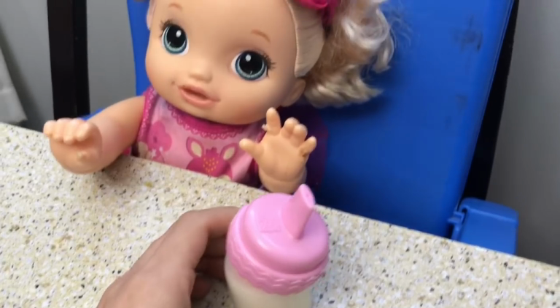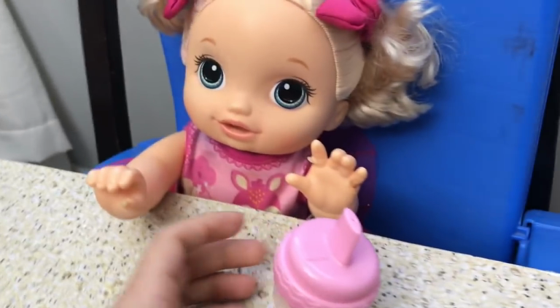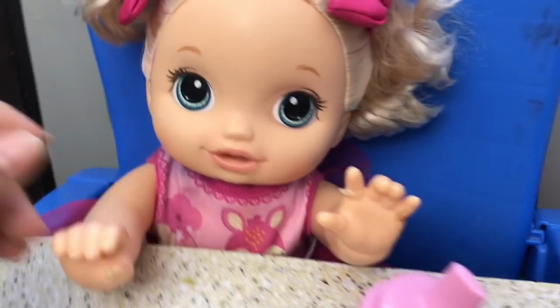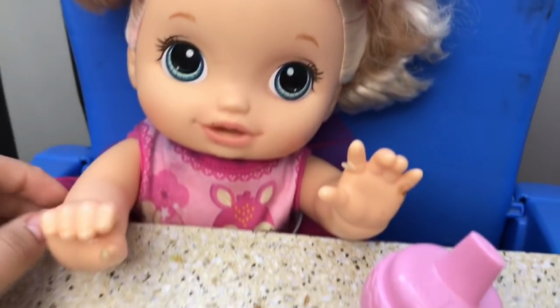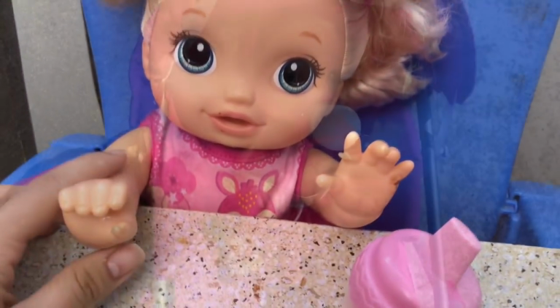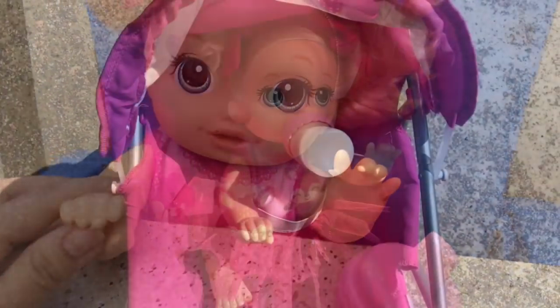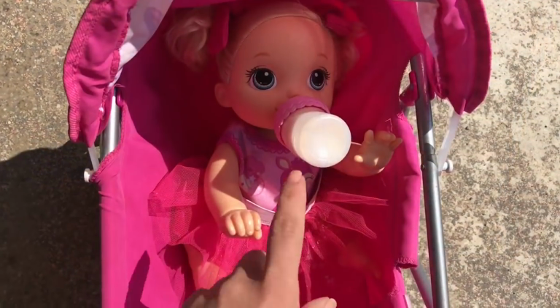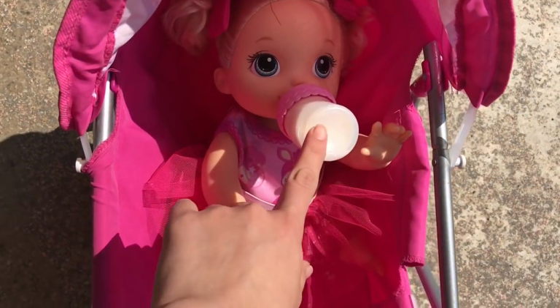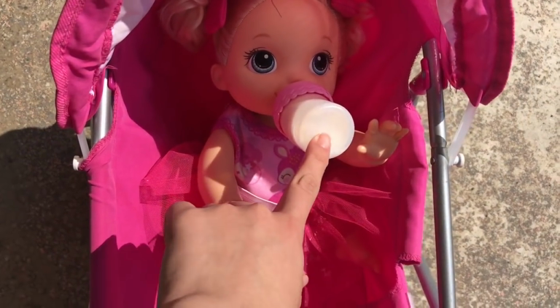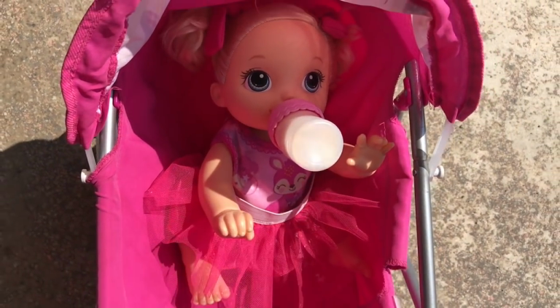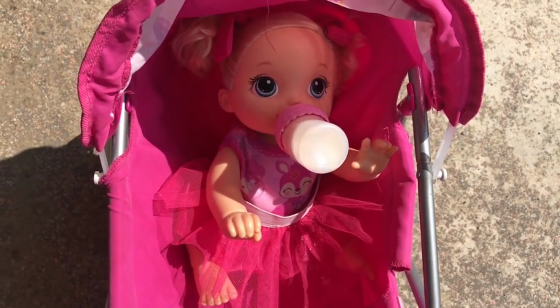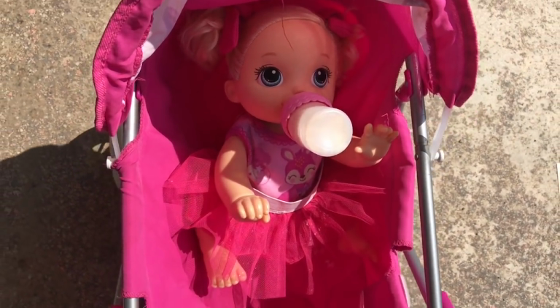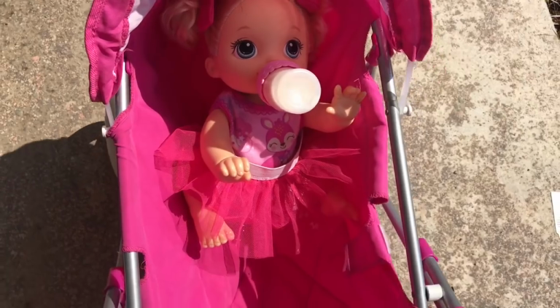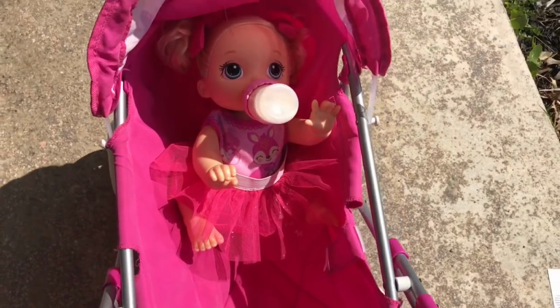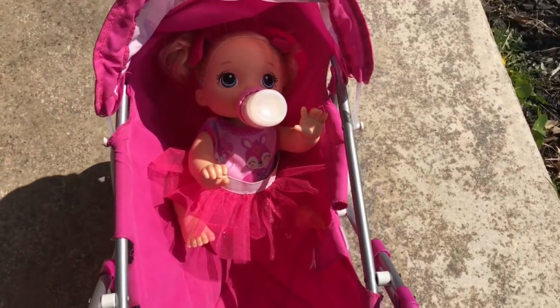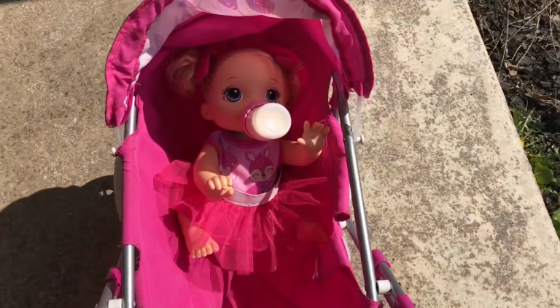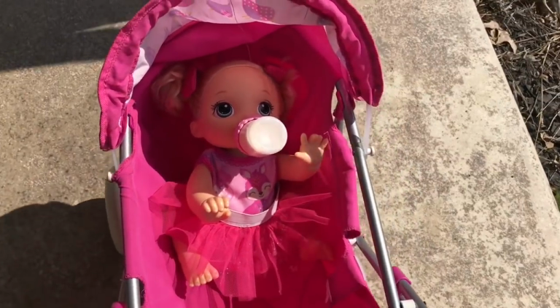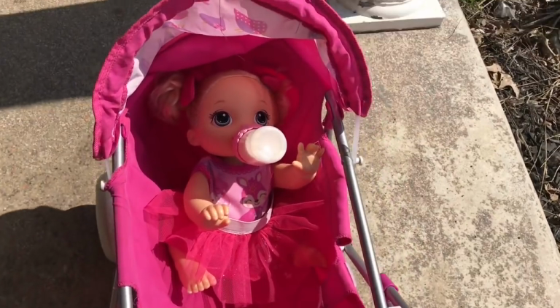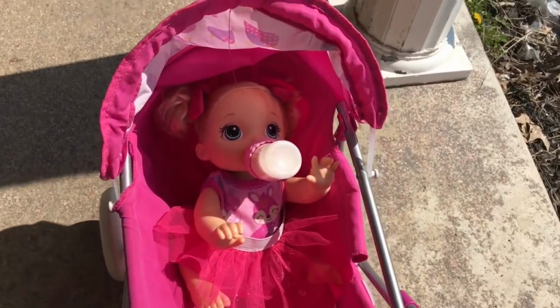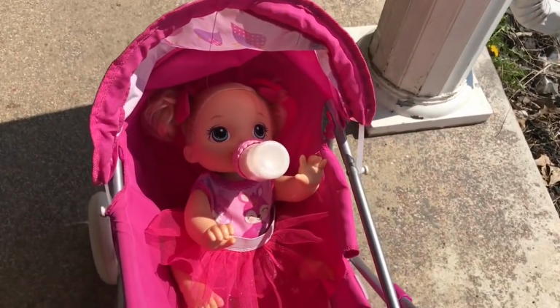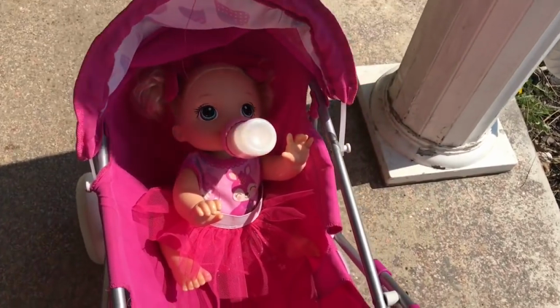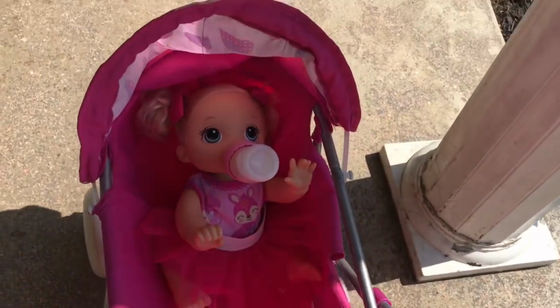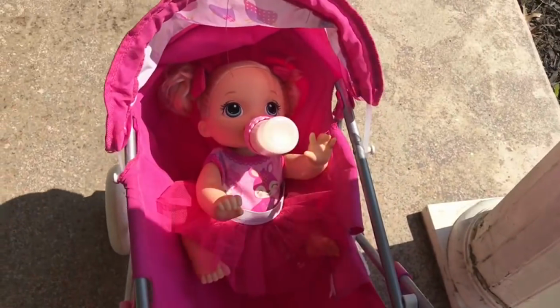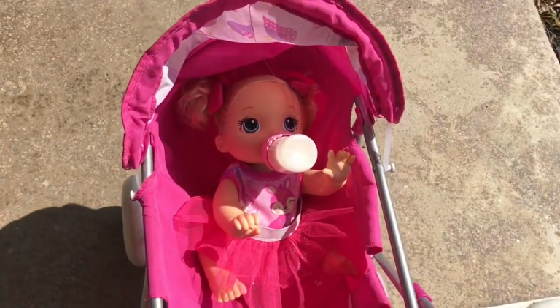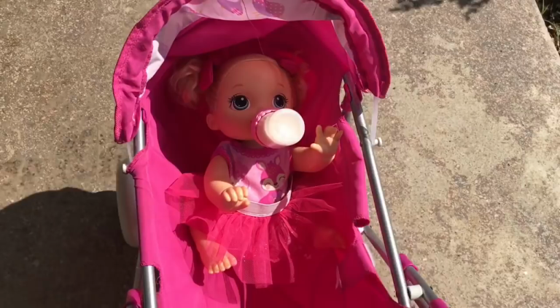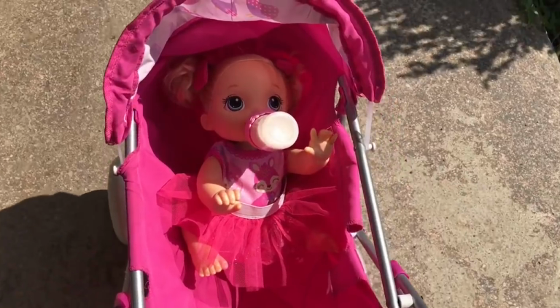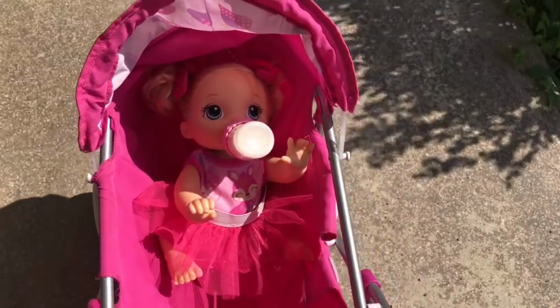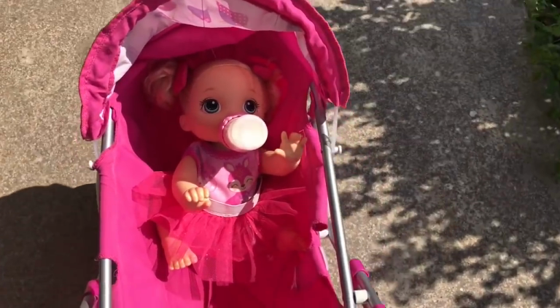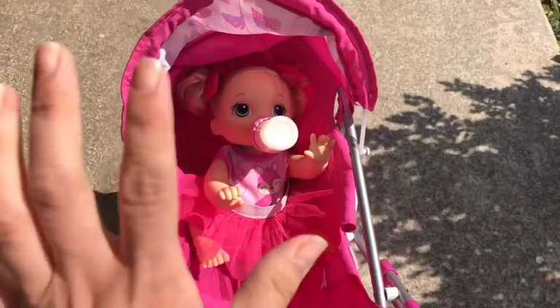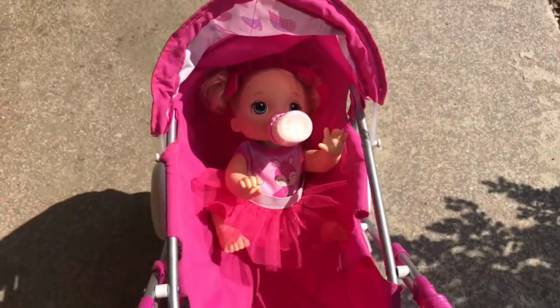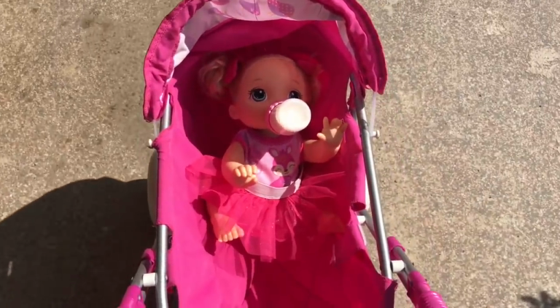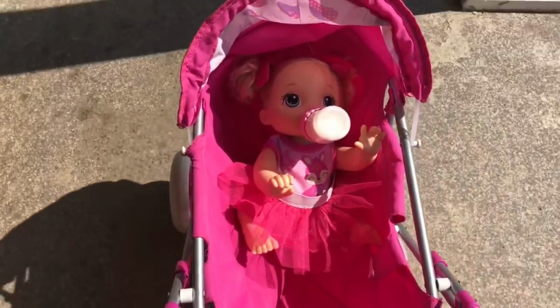Now let's get her in the stroller and get her ready for daycare. As you guys can see, she's already drinking her bottle of fake formula that I made for her. So now we're going to take her to daycare. Thank you so much for watching this video — see you next time. Remember to like and subscribe. Bye!